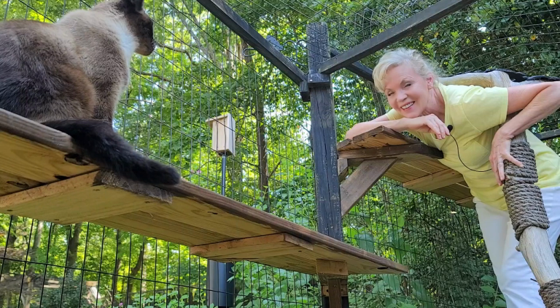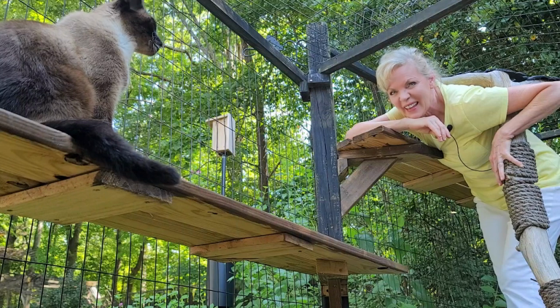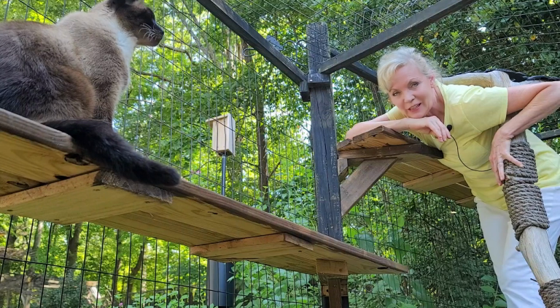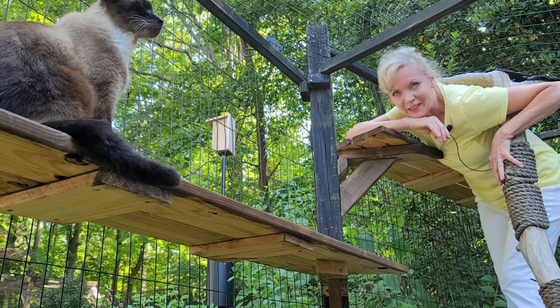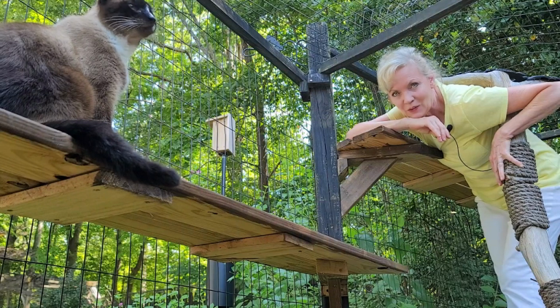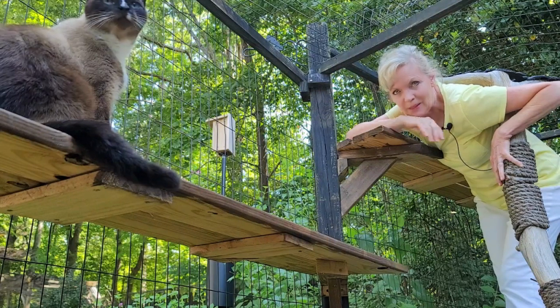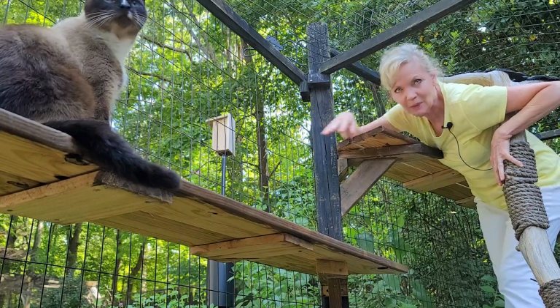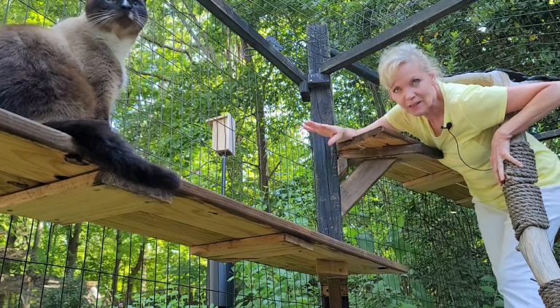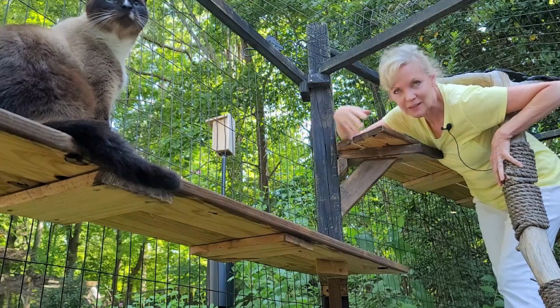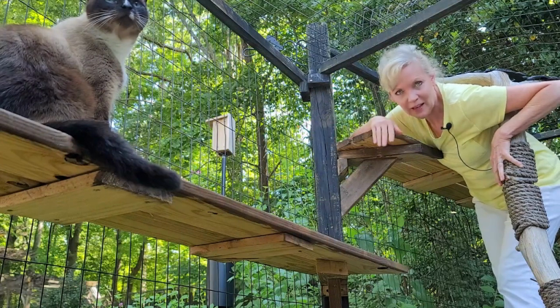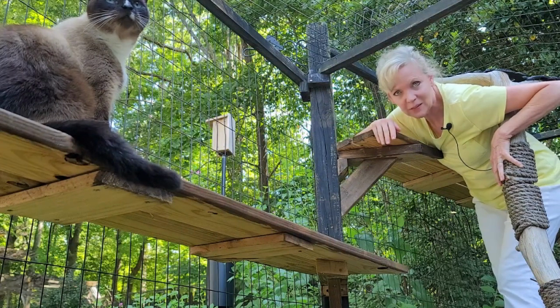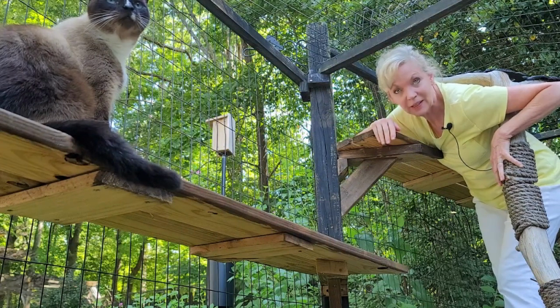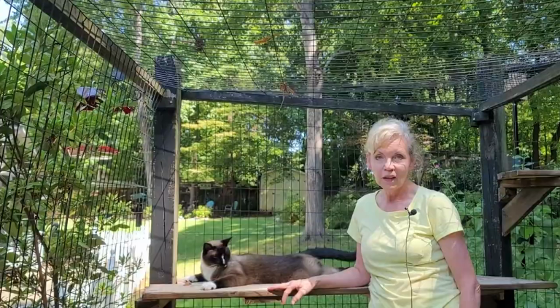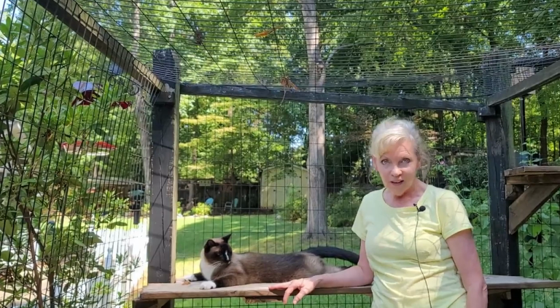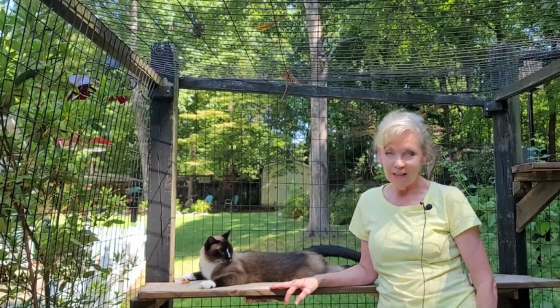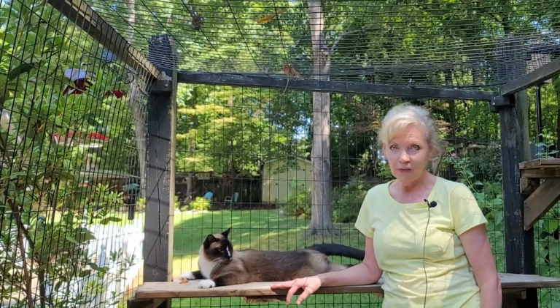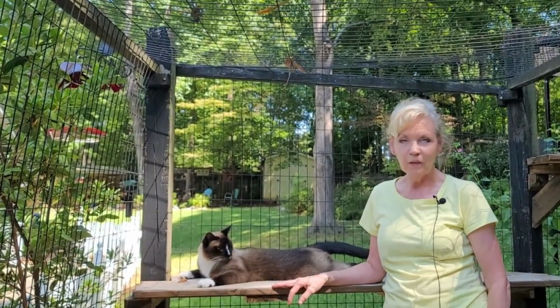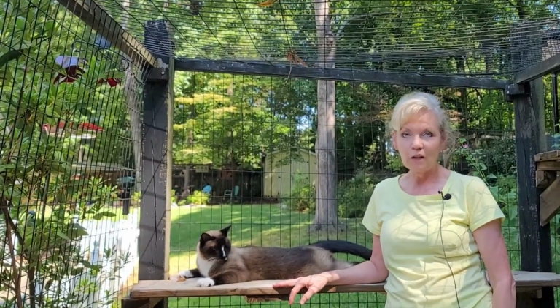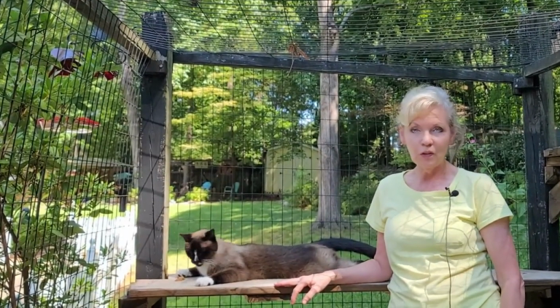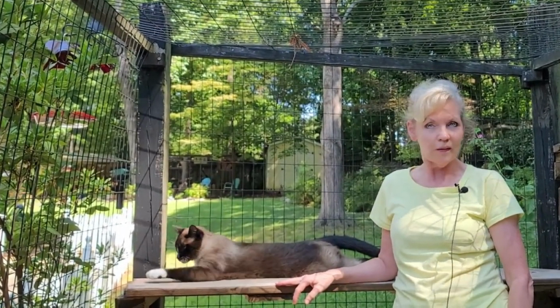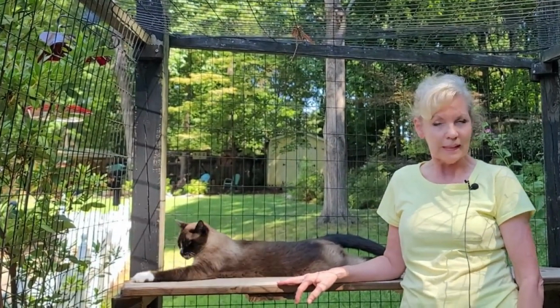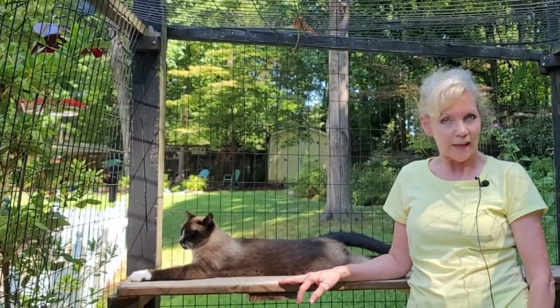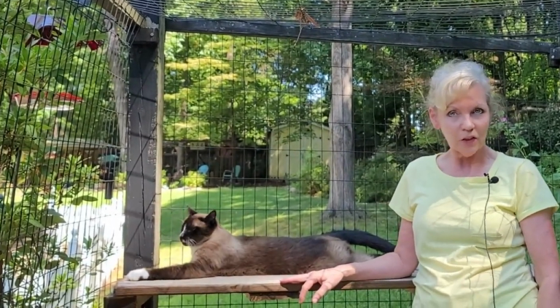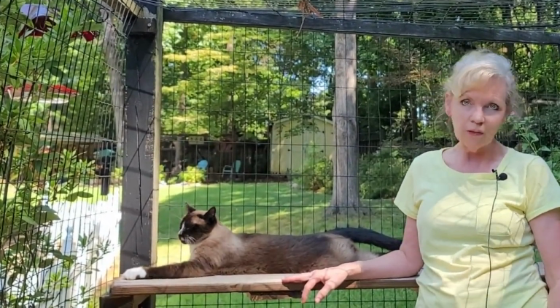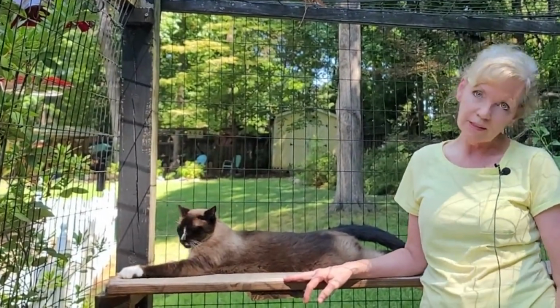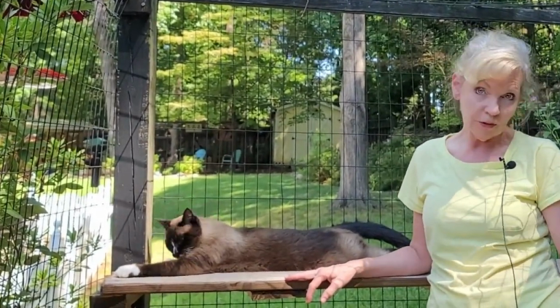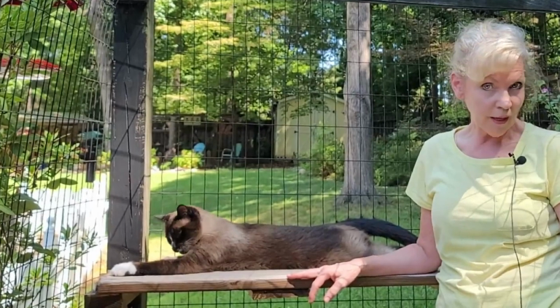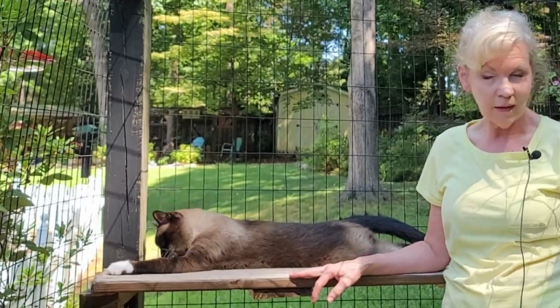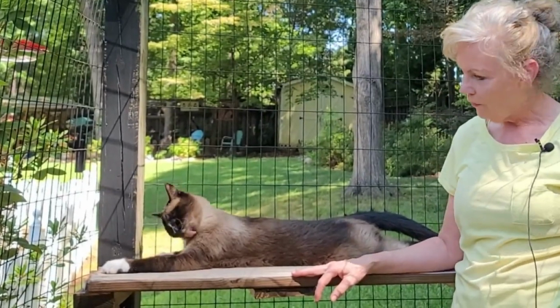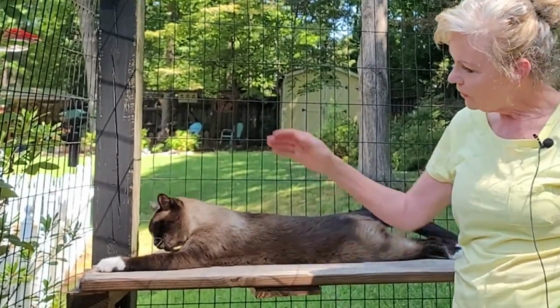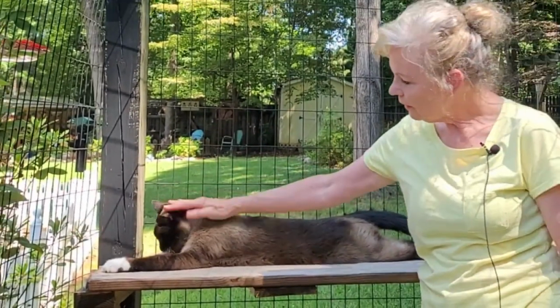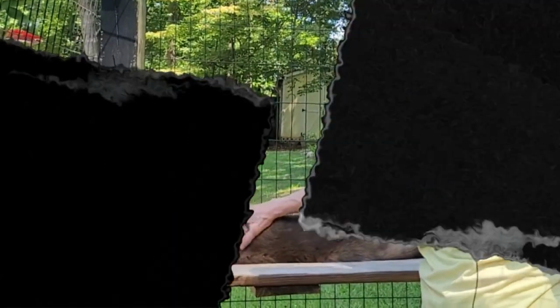Every cat knows the best spot is the highest peak of the shelf. In this video I'll show you how this entire shelving system was made from start to finish.